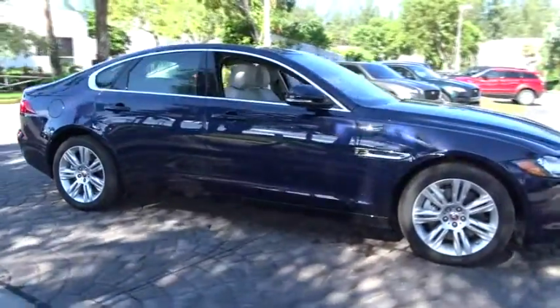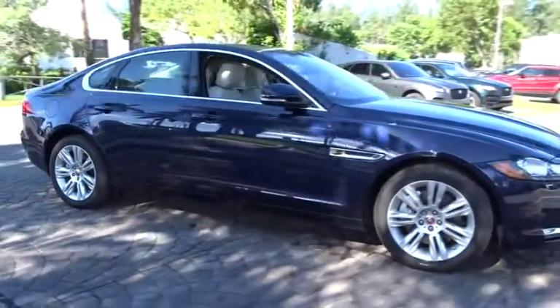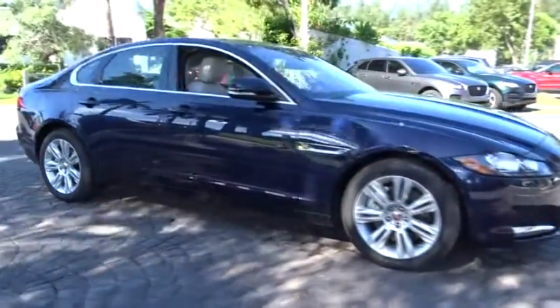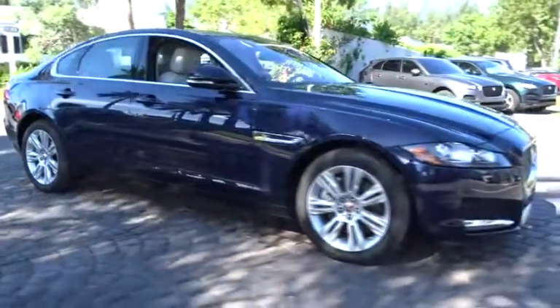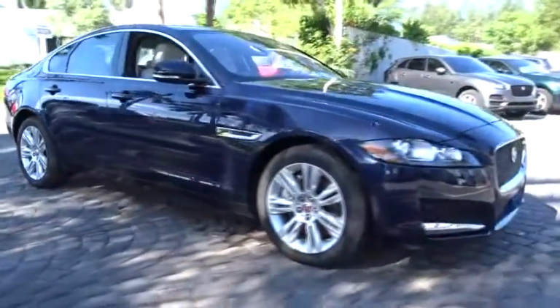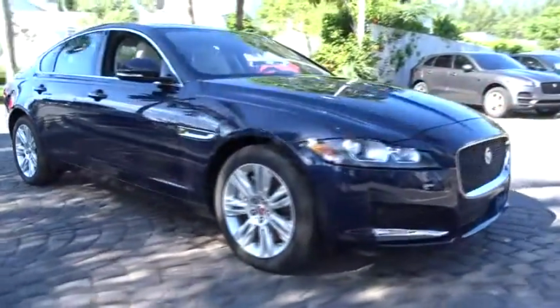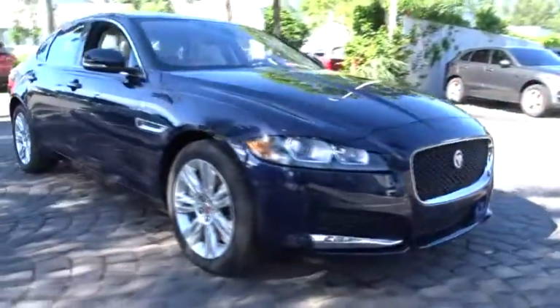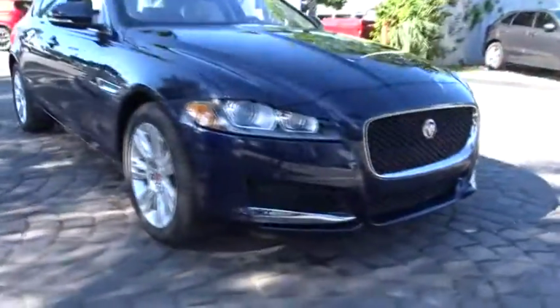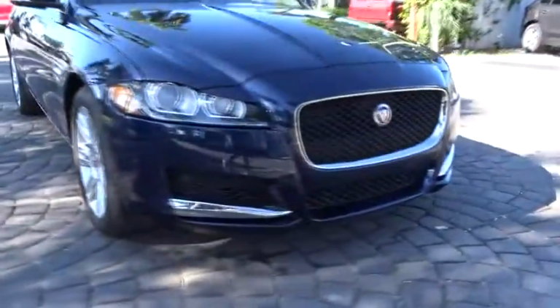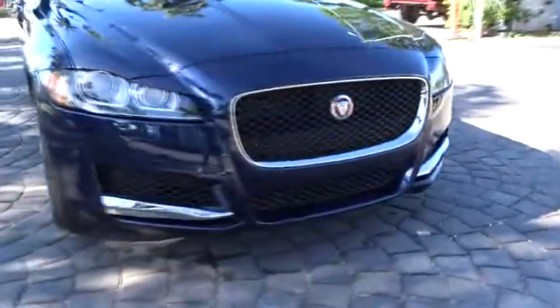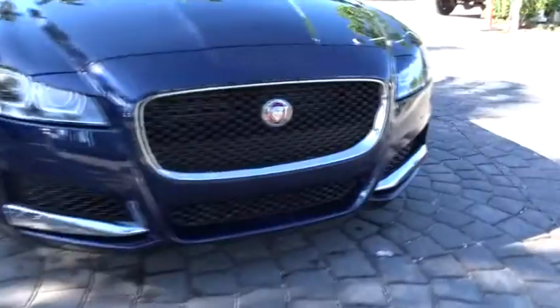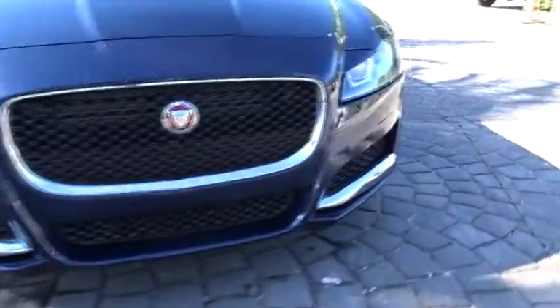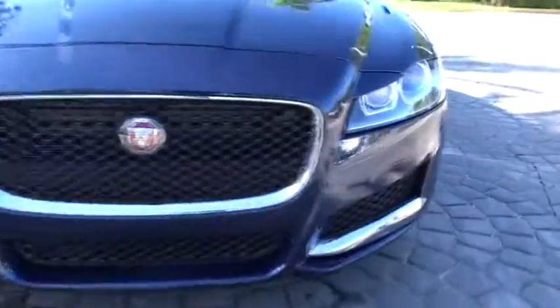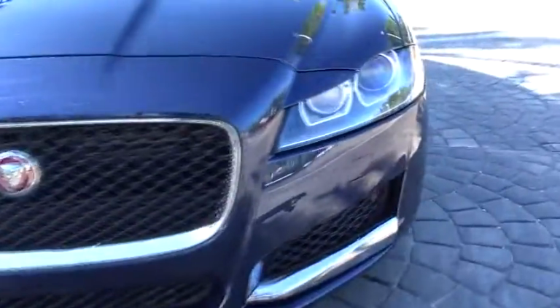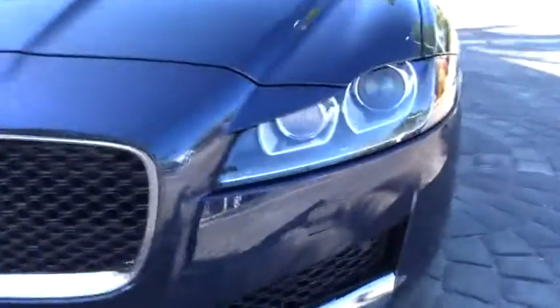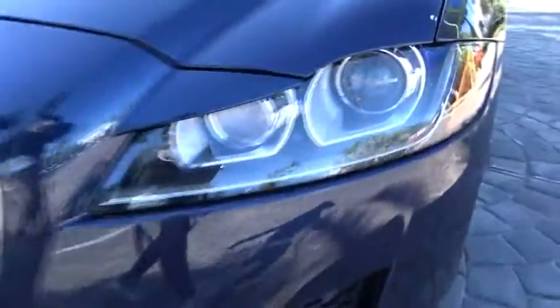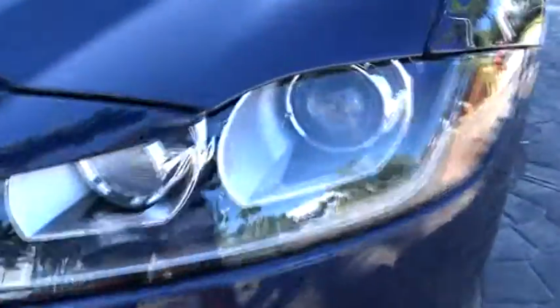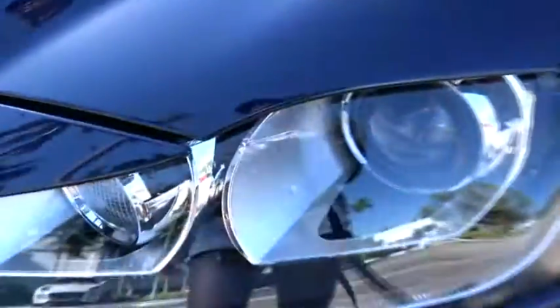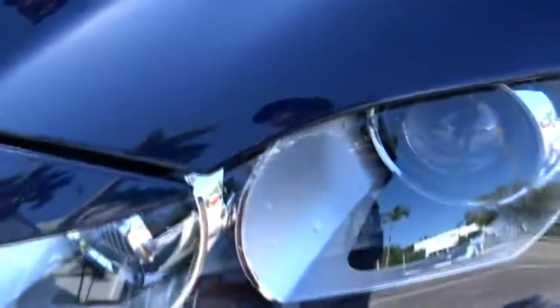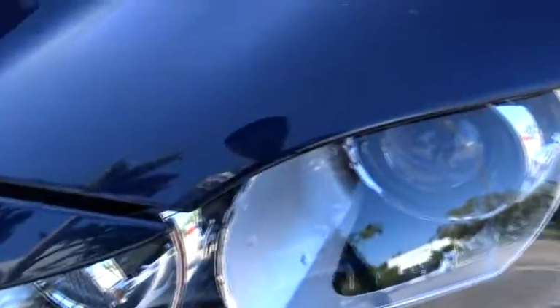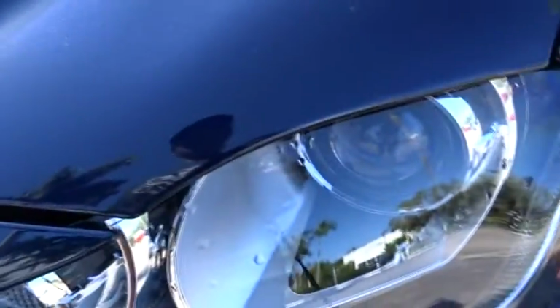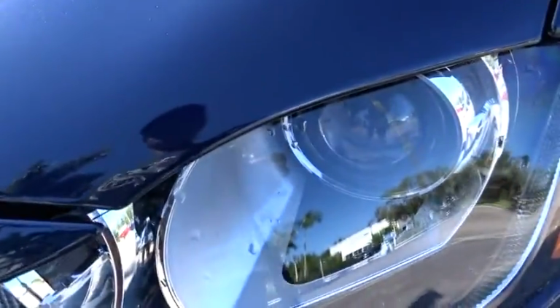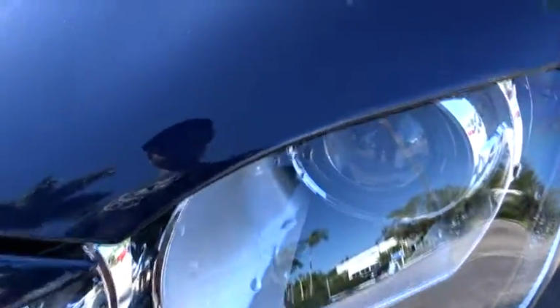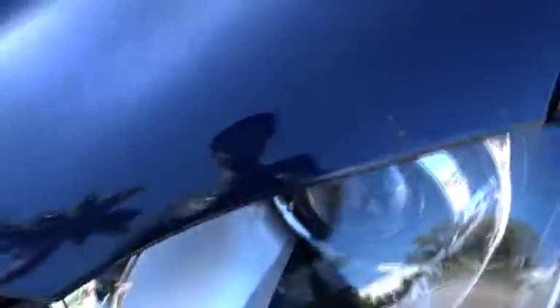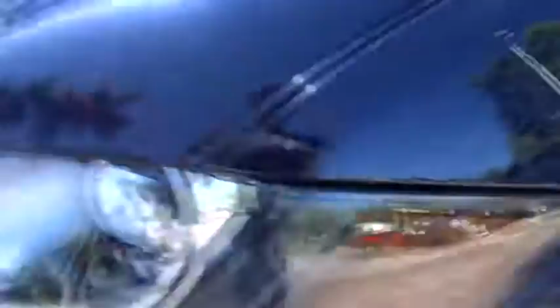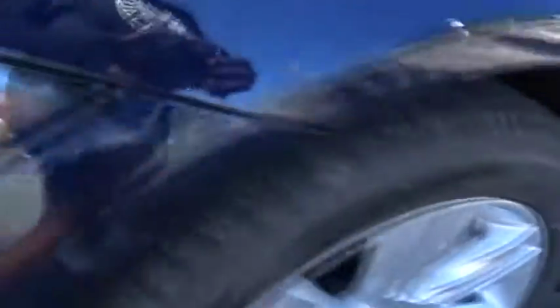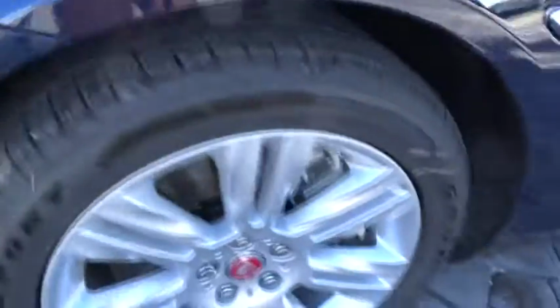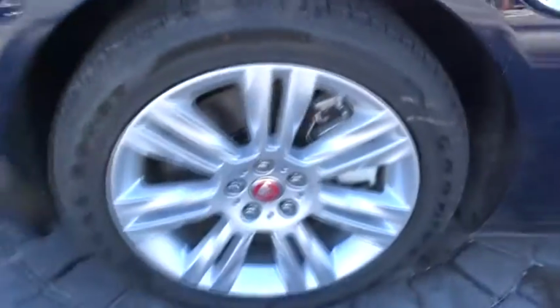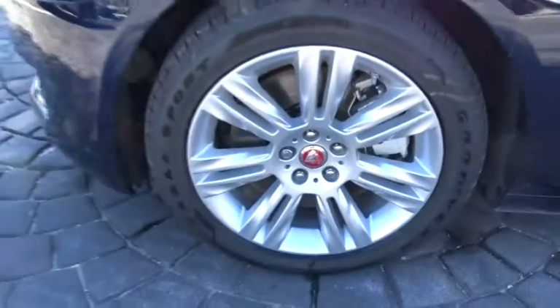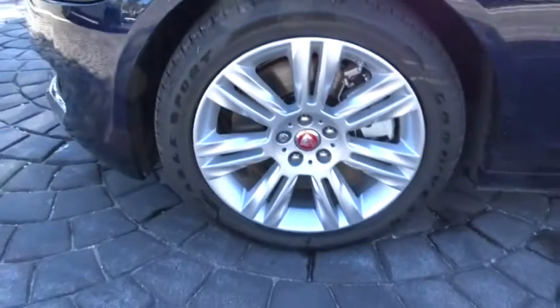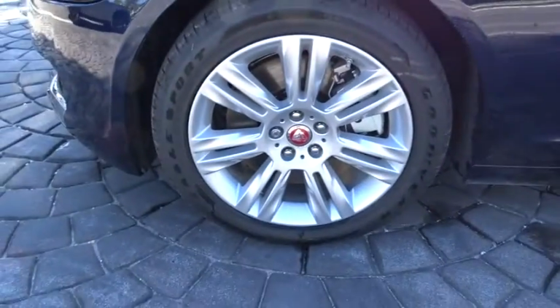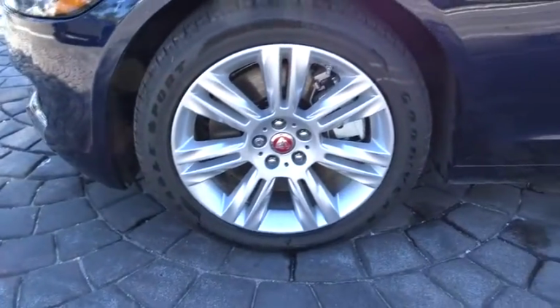Sirius satellite radio, overhead console, tachometer, brake assist, panic alarm, power moonroof, remote keyless entry. This beauty will even make your house keys jealous. Drive it today.